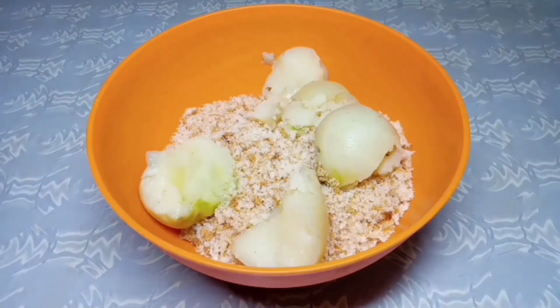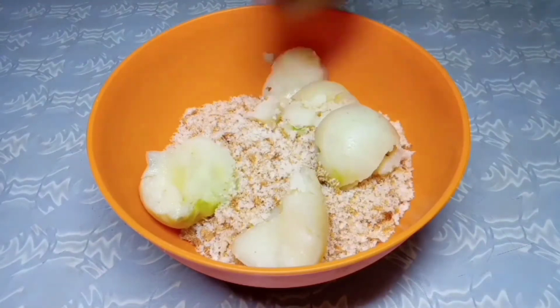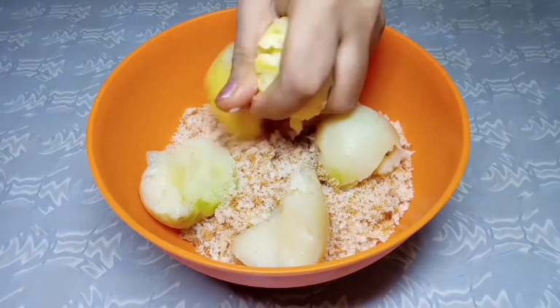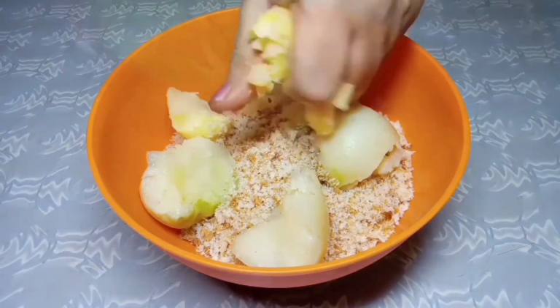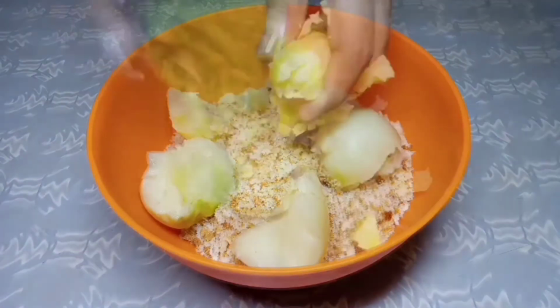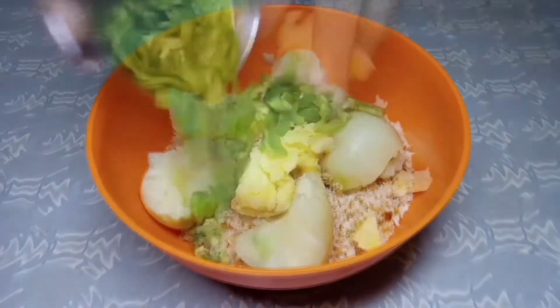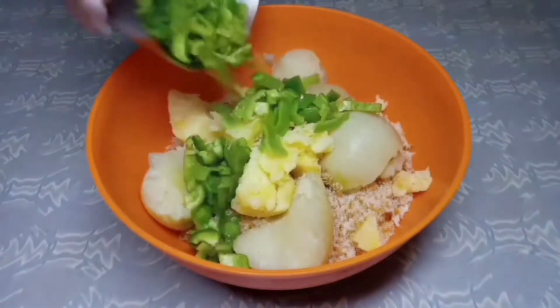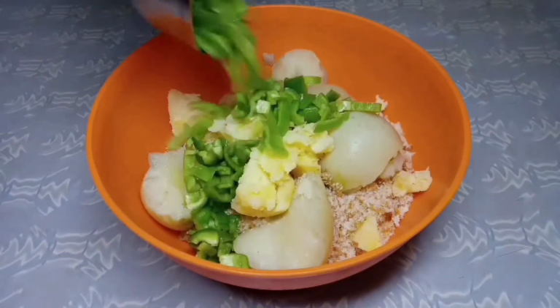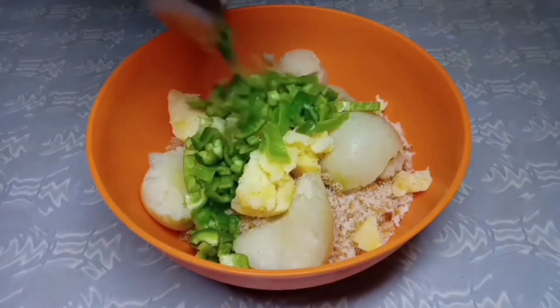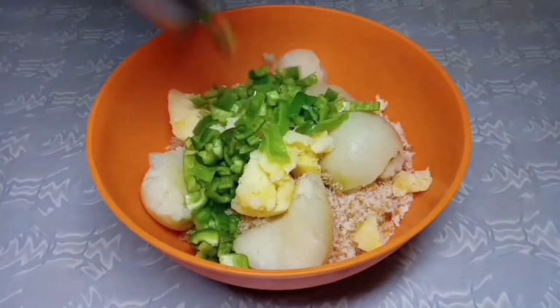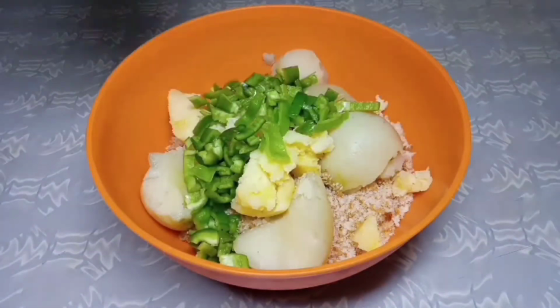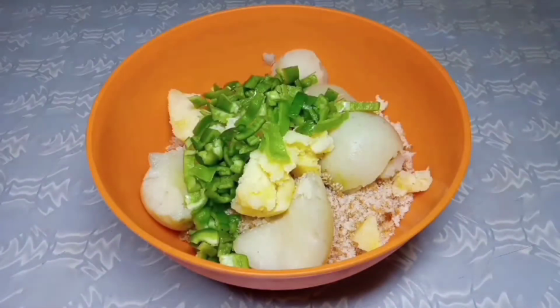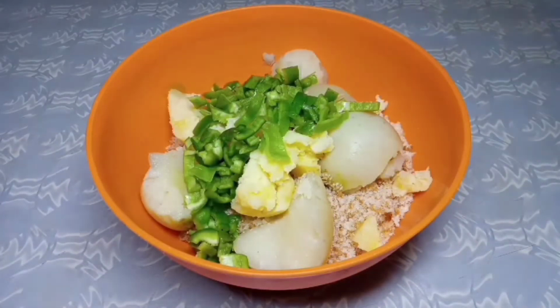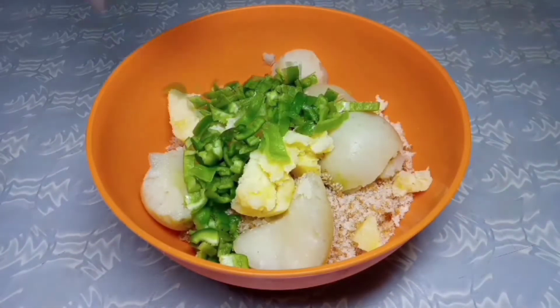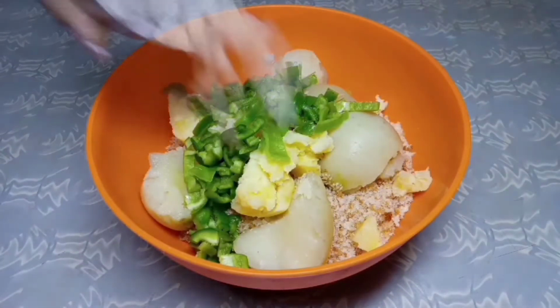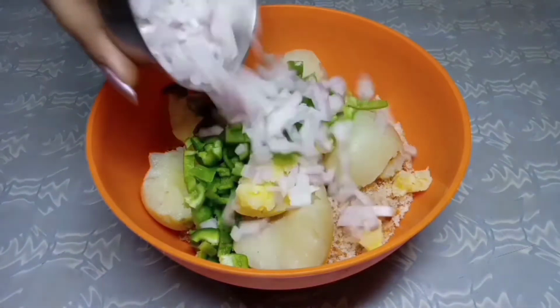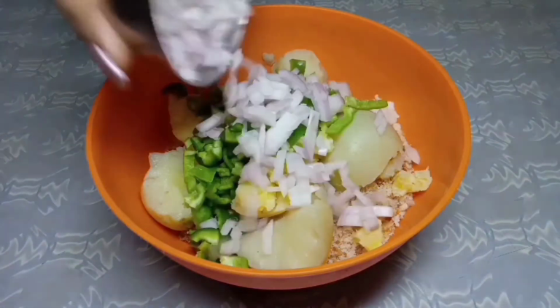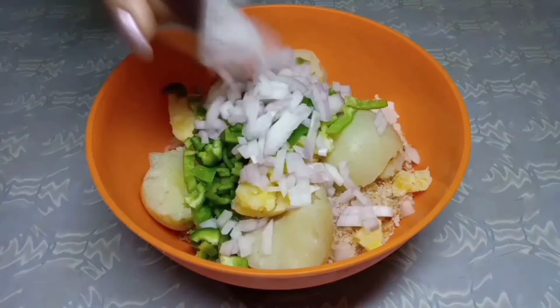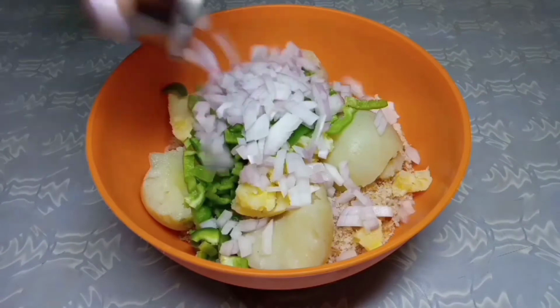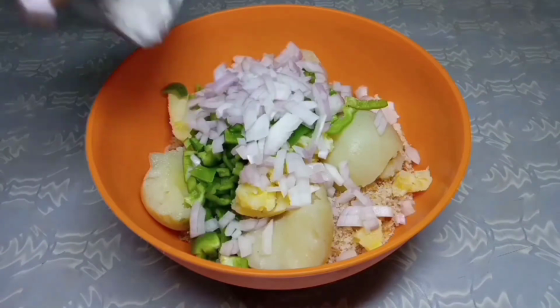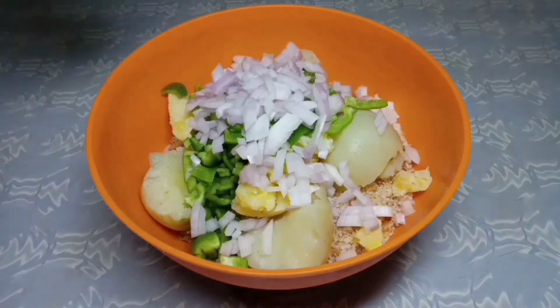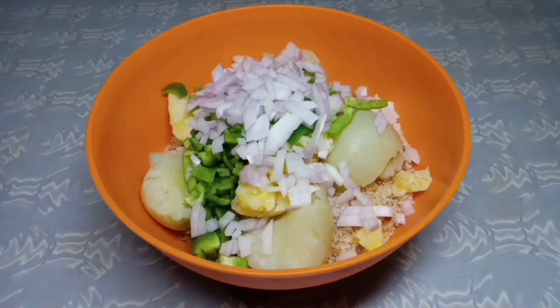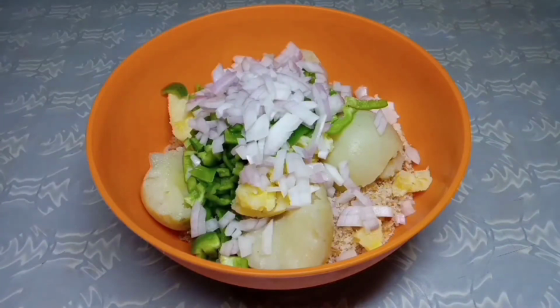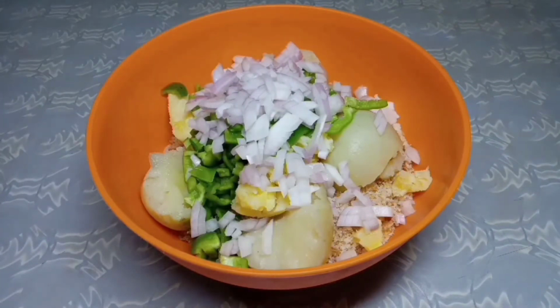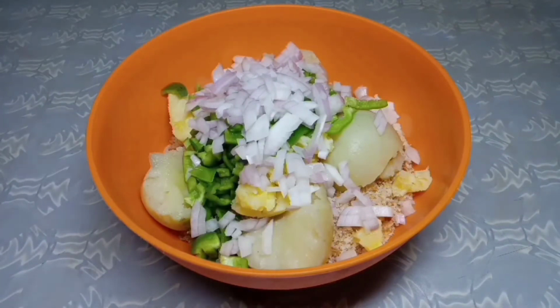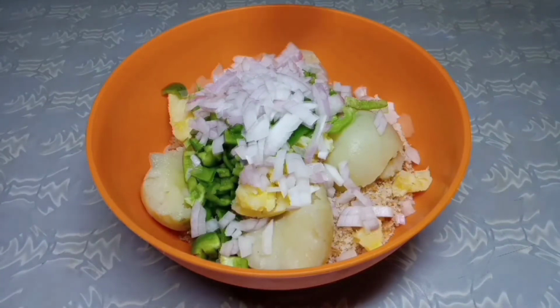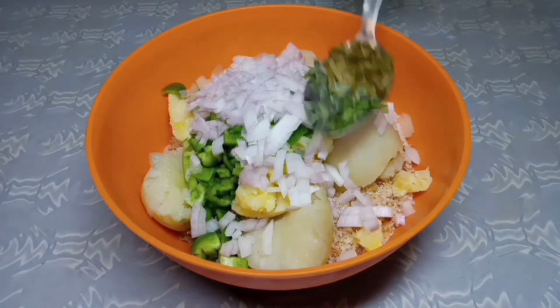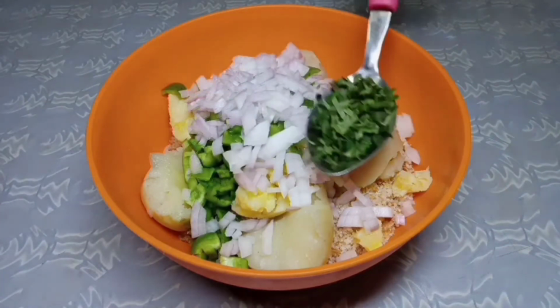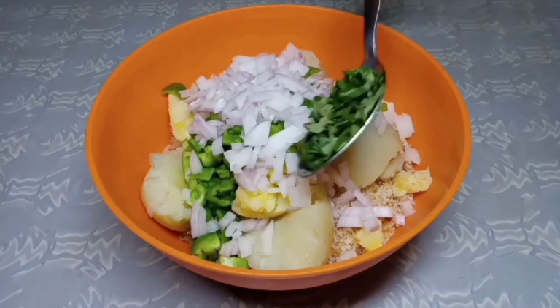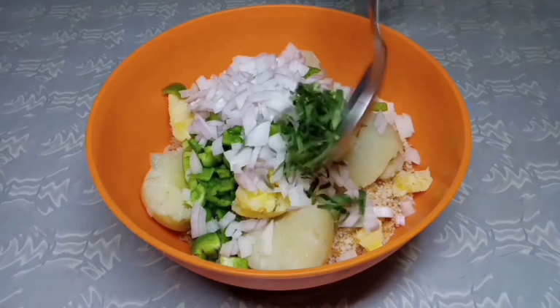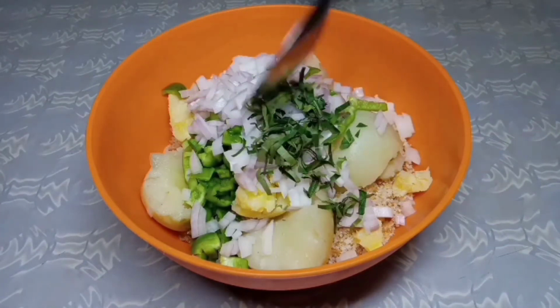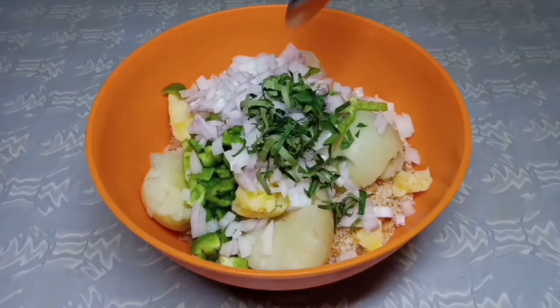Add 1 finely chopped capsicum, 1 finely chopped onion, and 1 tablespoon finely chopped curry leaves.